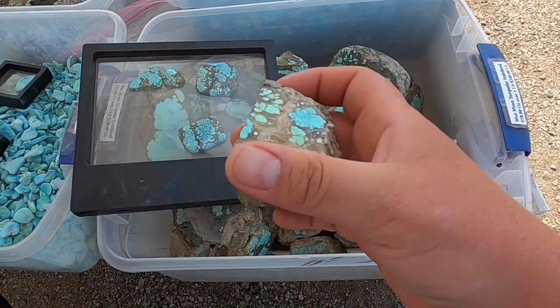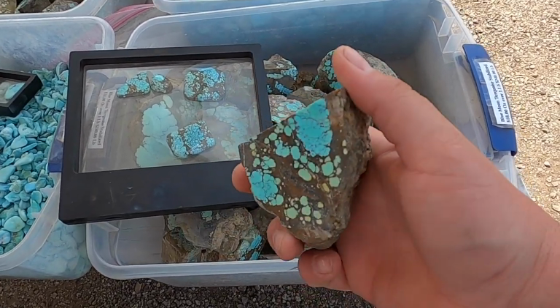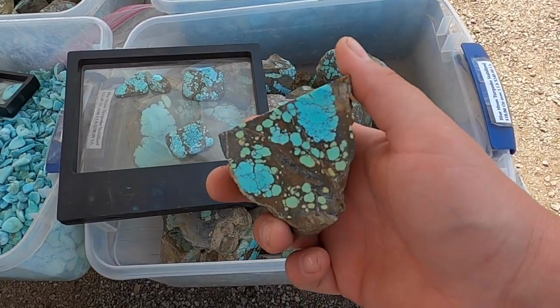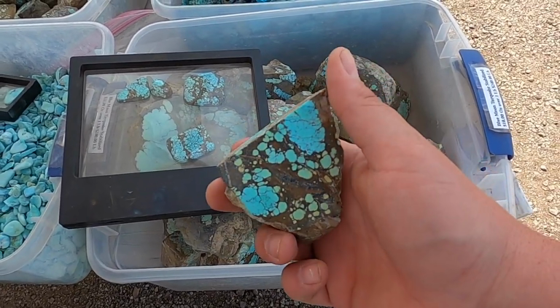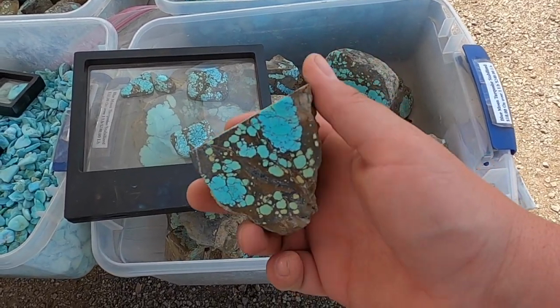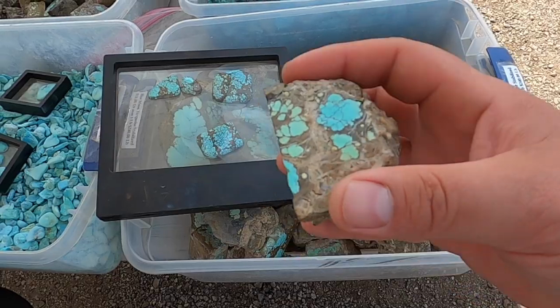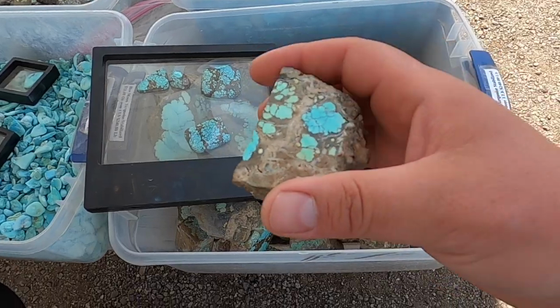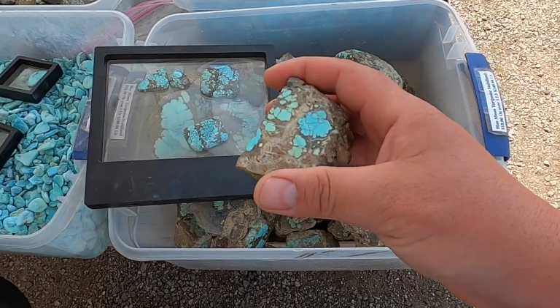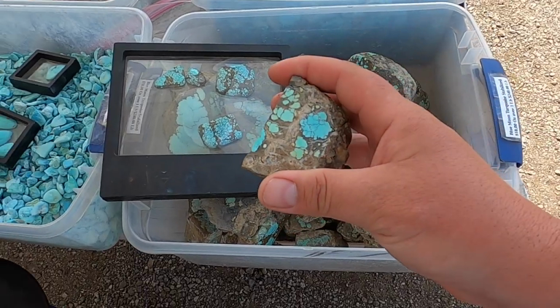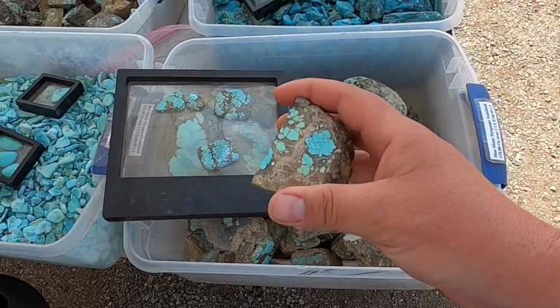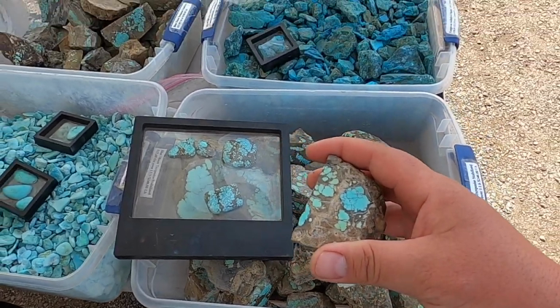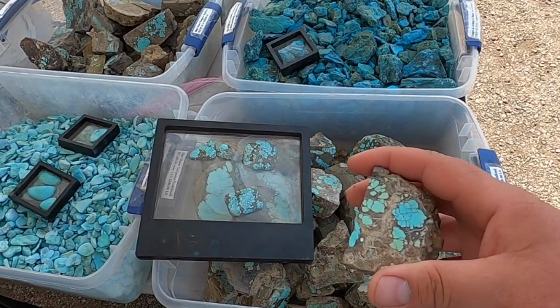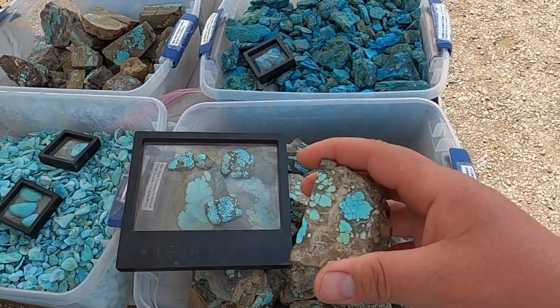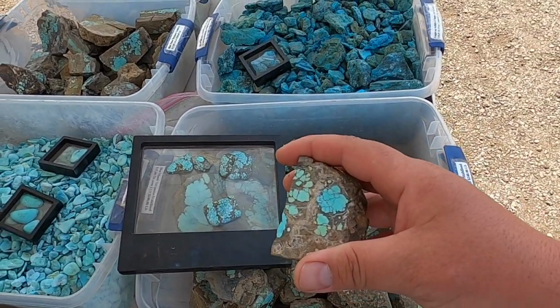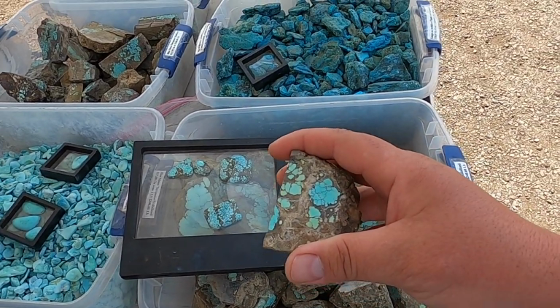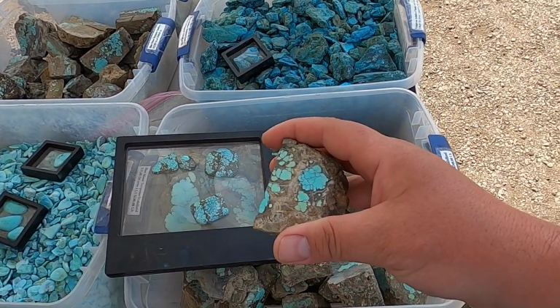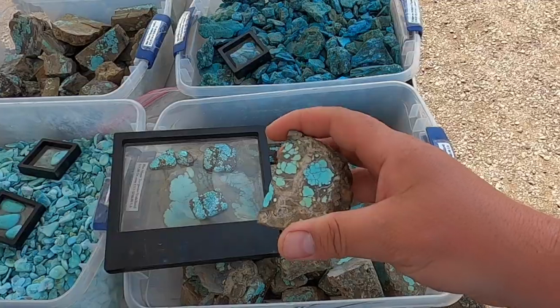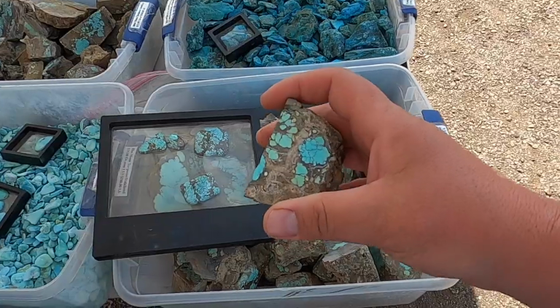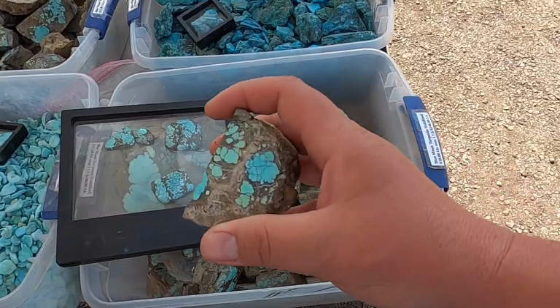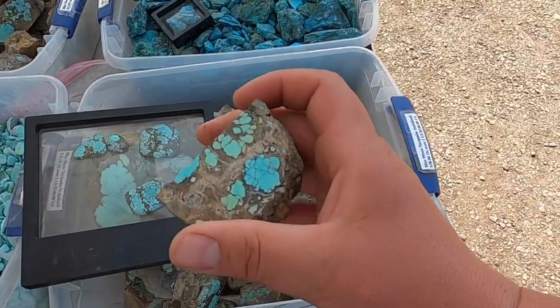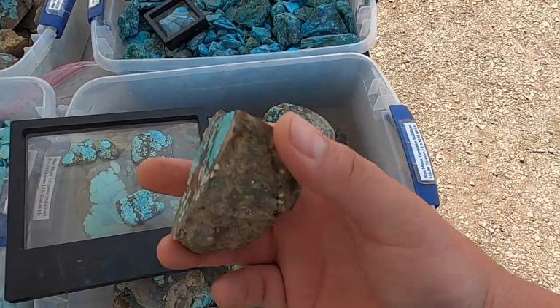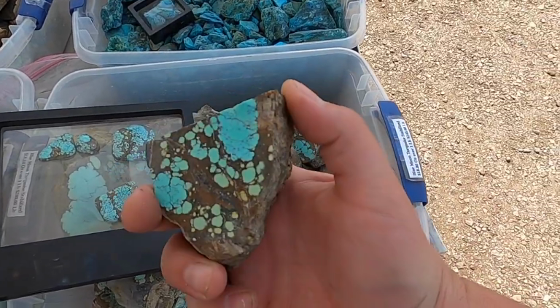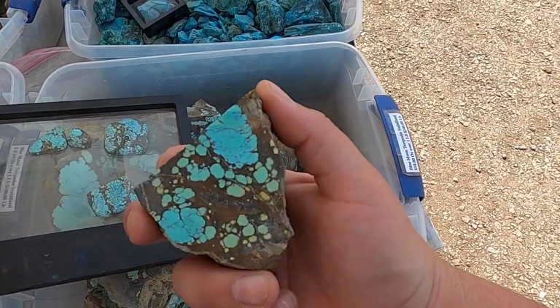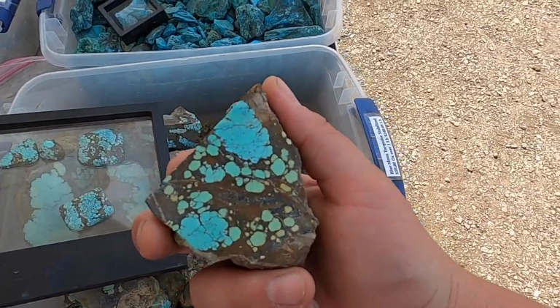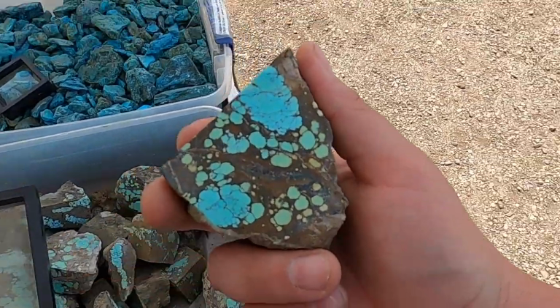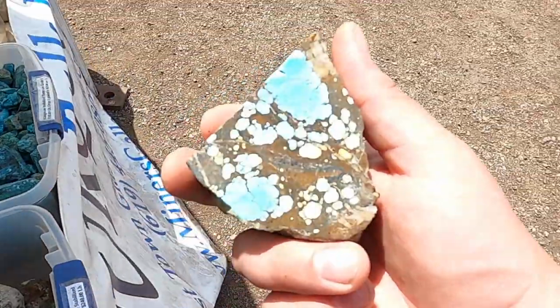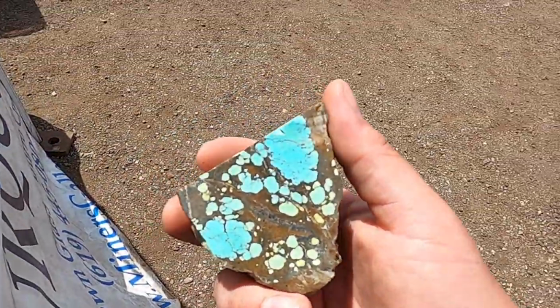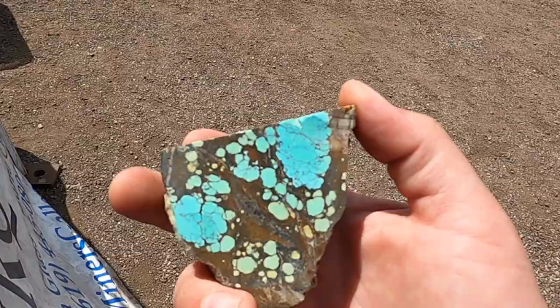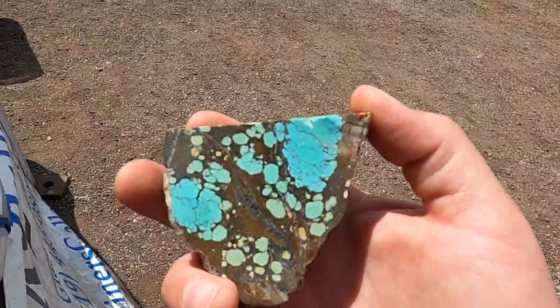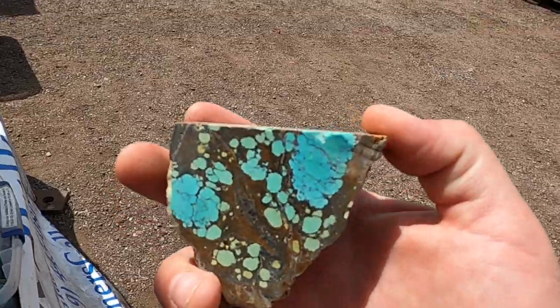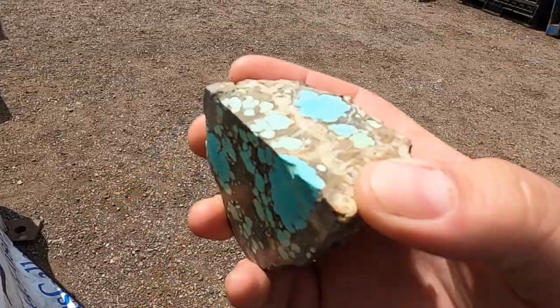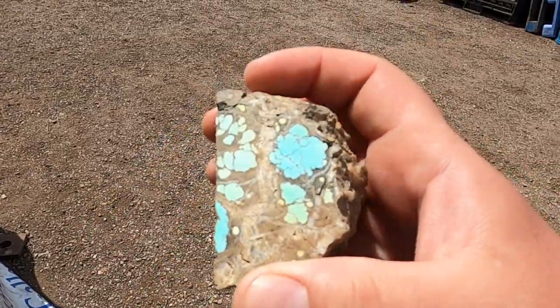I heard you are the stabilizing guru. It's taken a long time to learn how to do it and make it work properly, but yes.